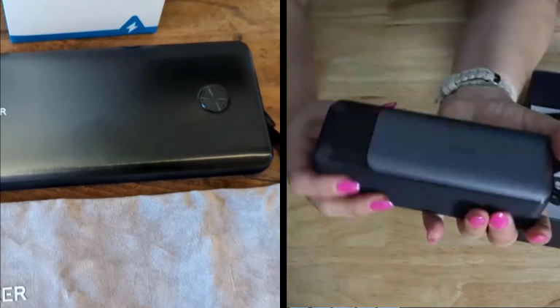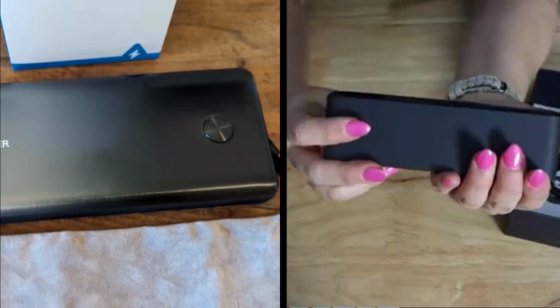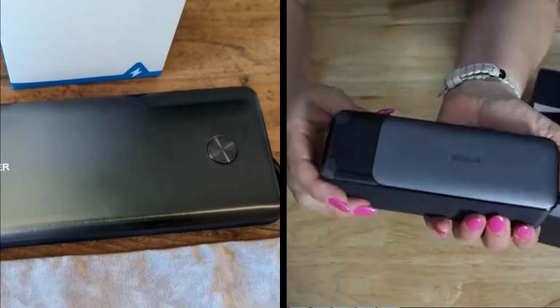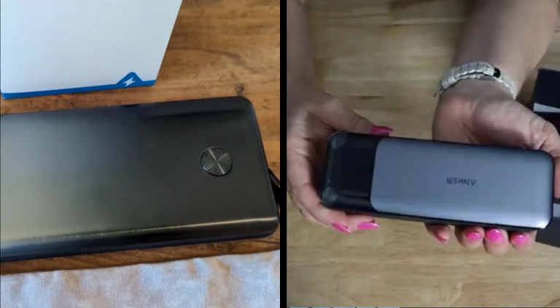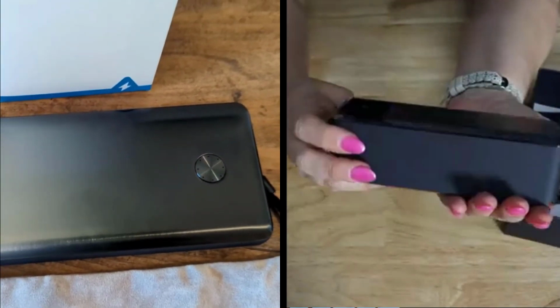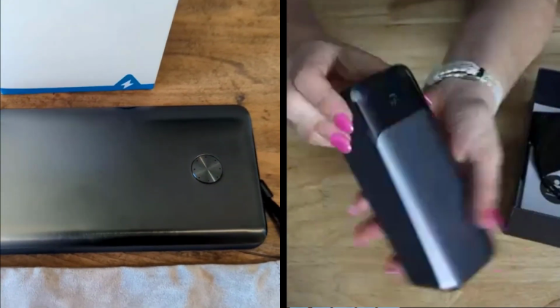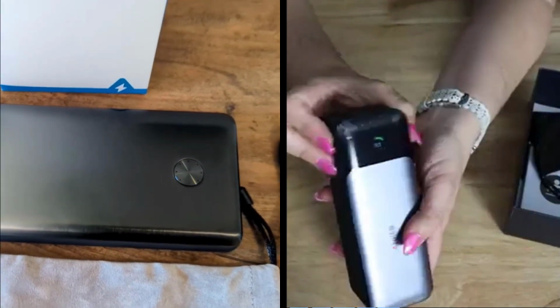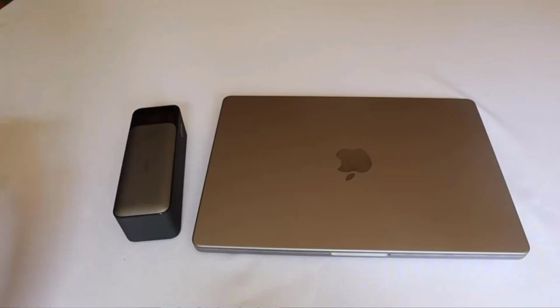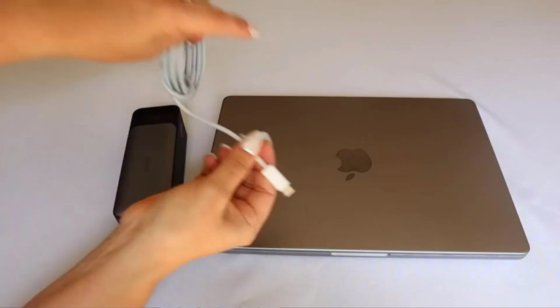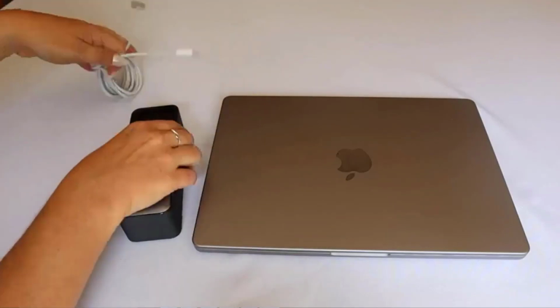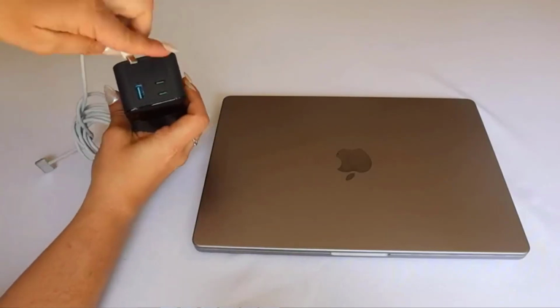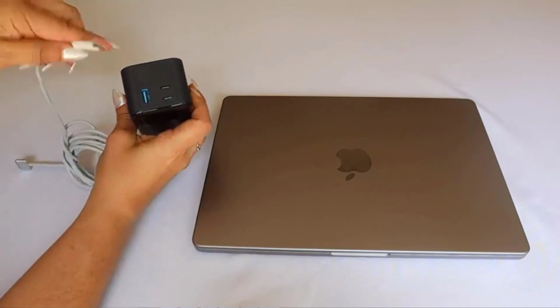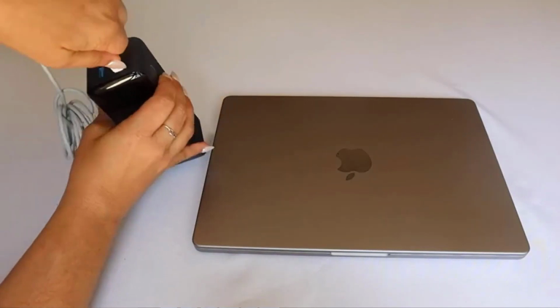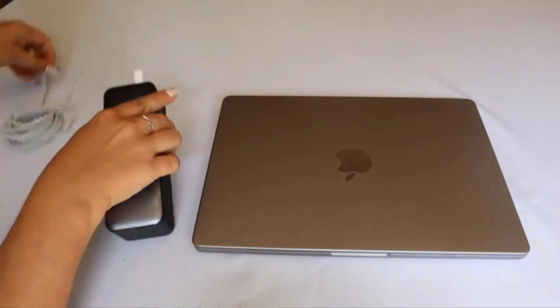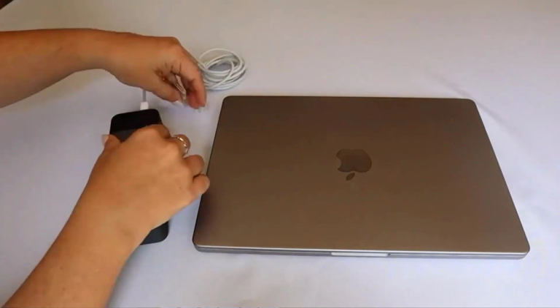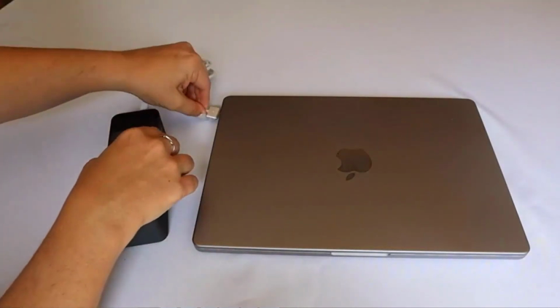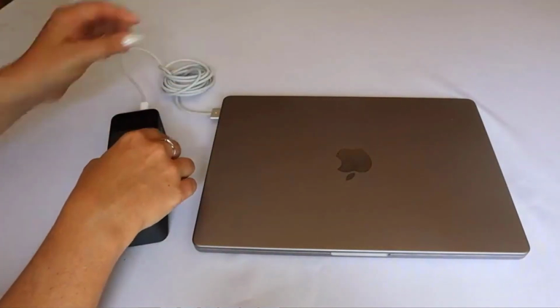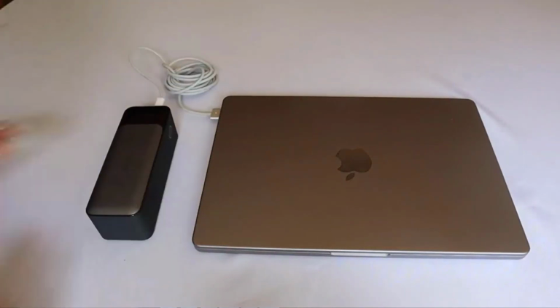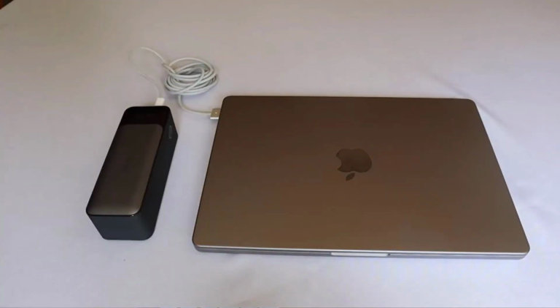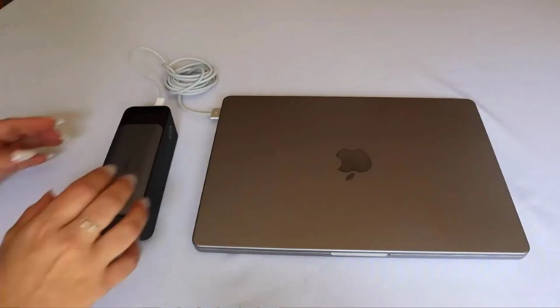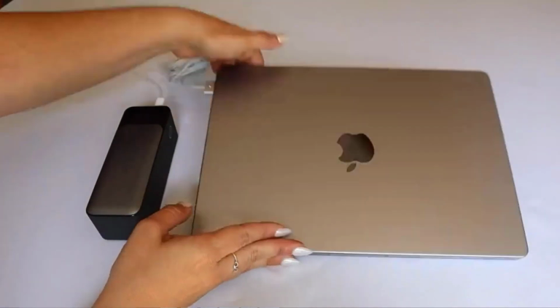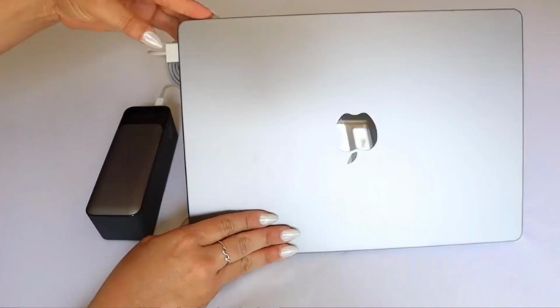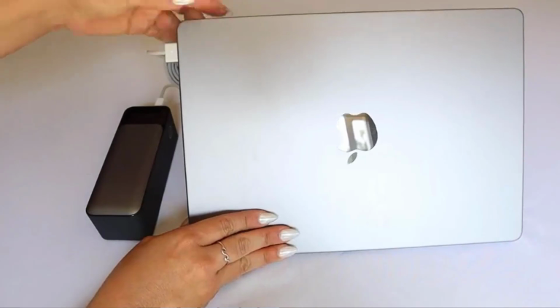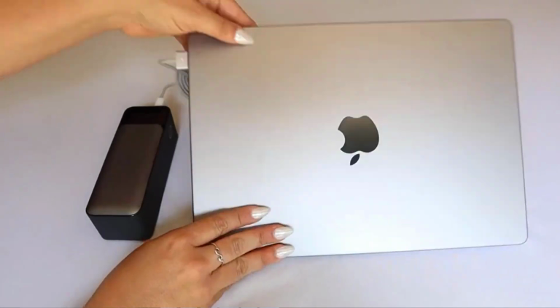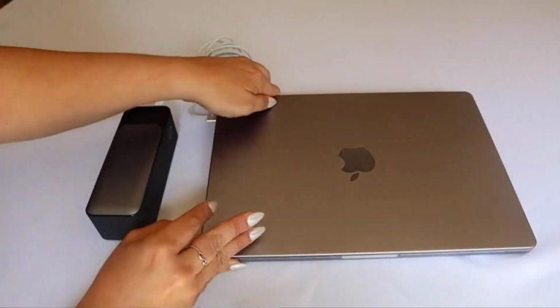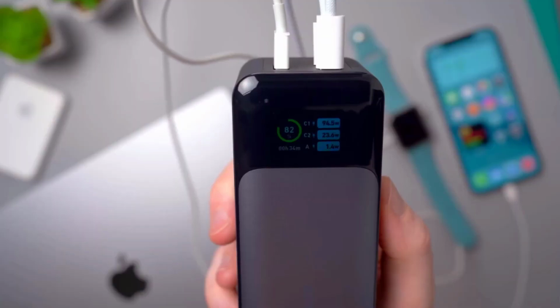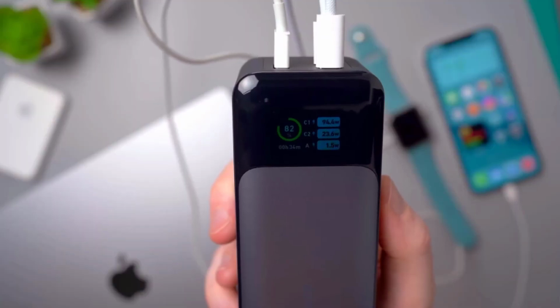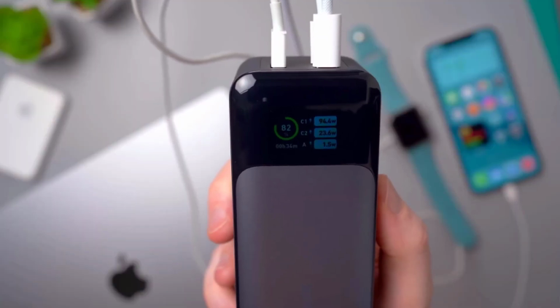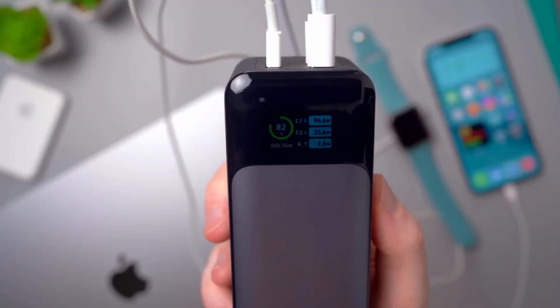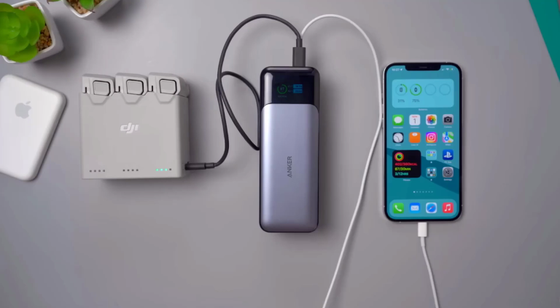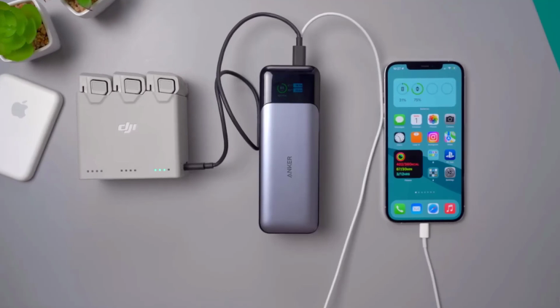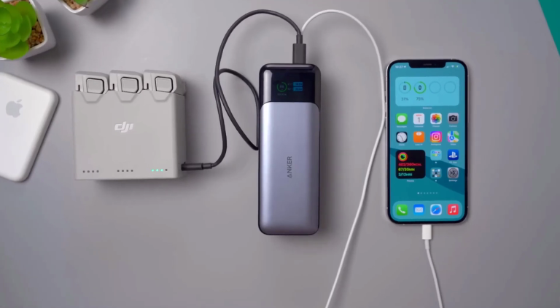Both power banks are equipped with amazing features, but Anker 737 has the edge over the Anker 747. It is slightly a more powerful version and comes with a beautiful digital display for extra convenience.